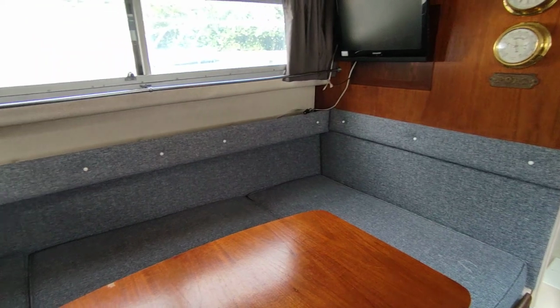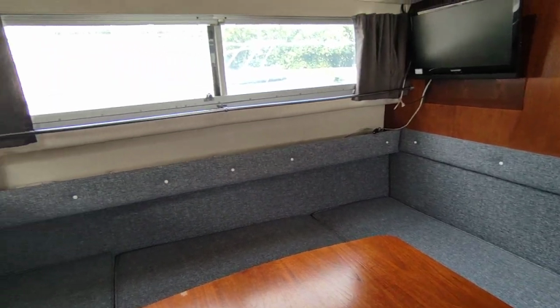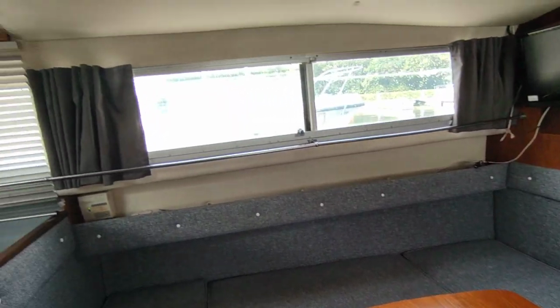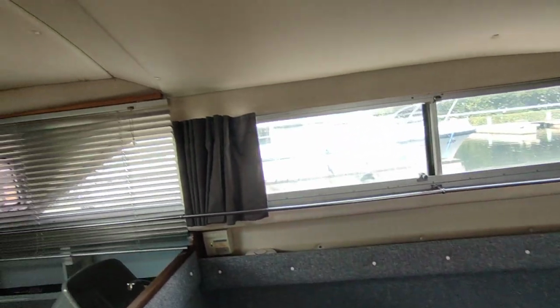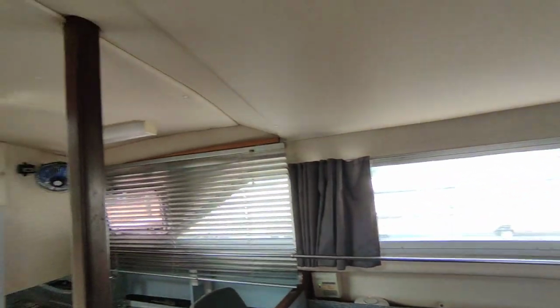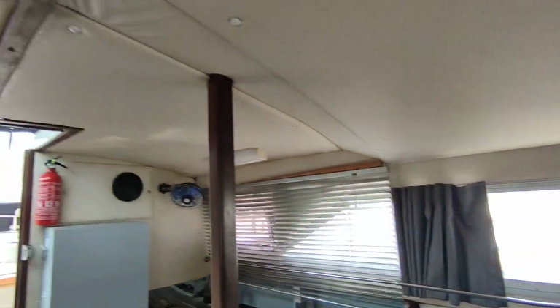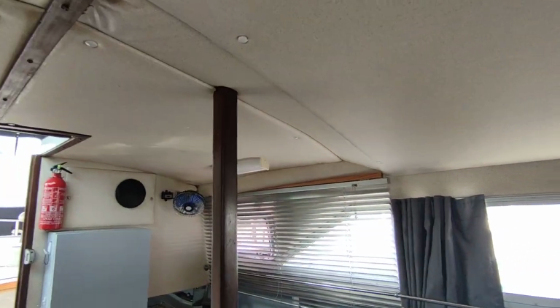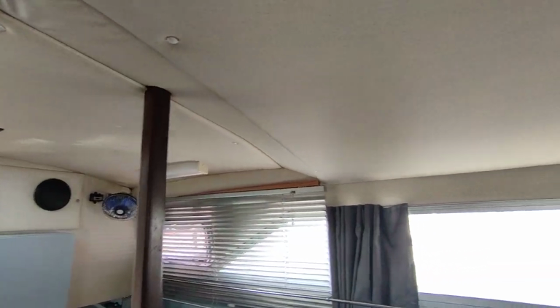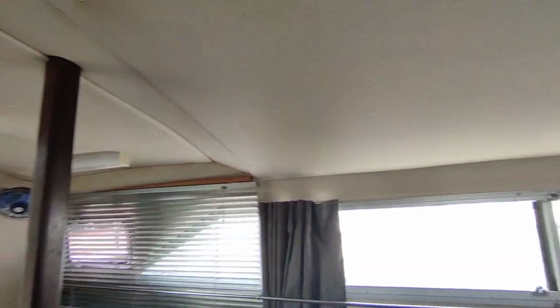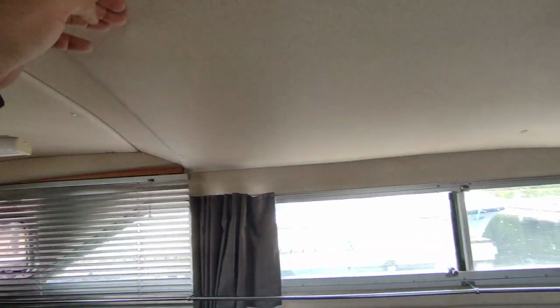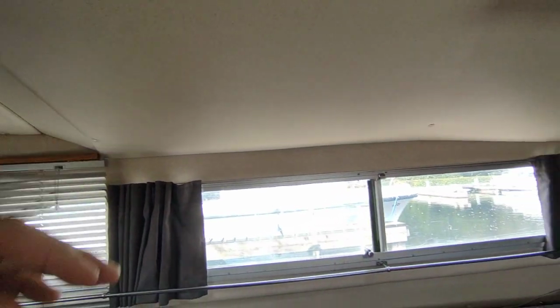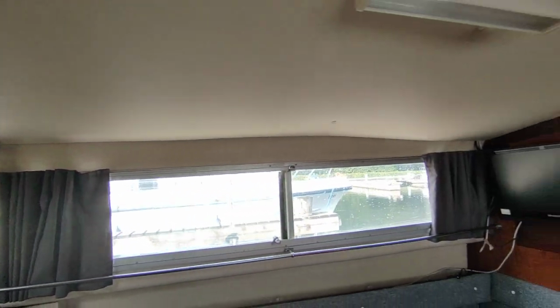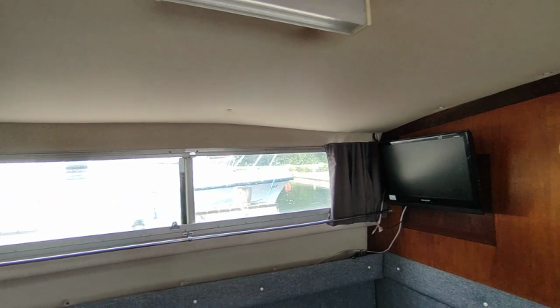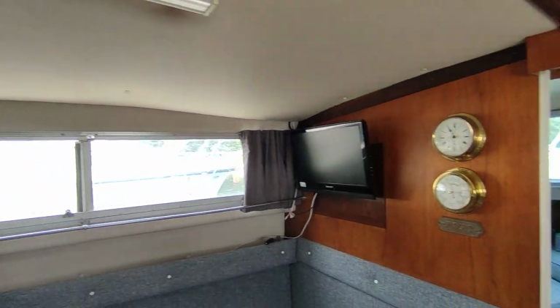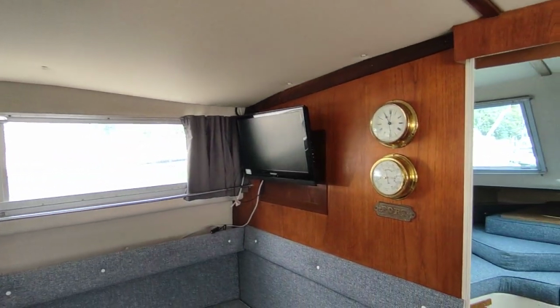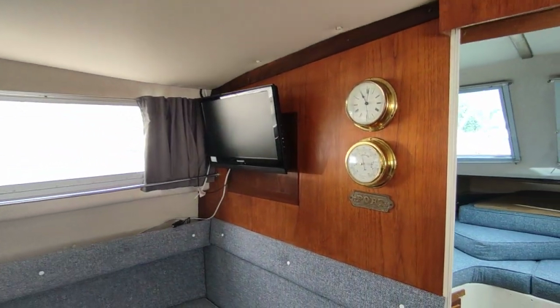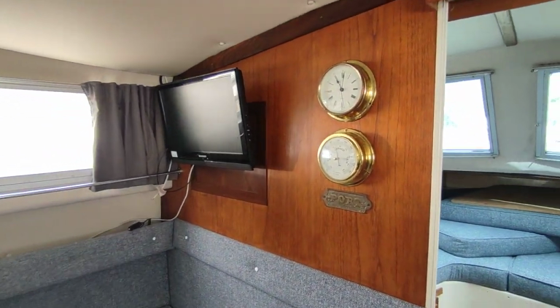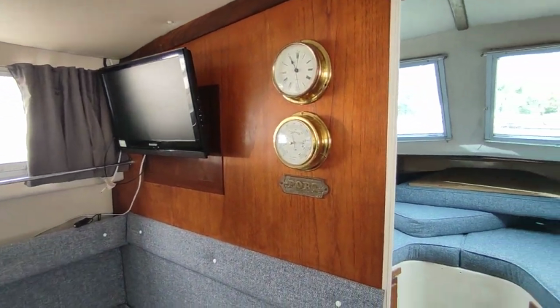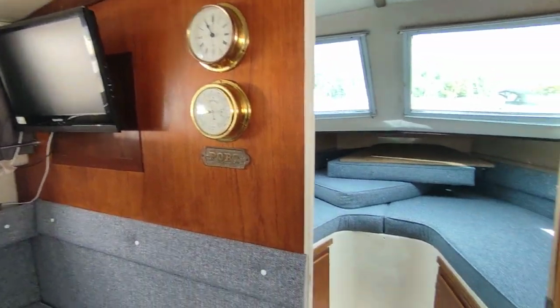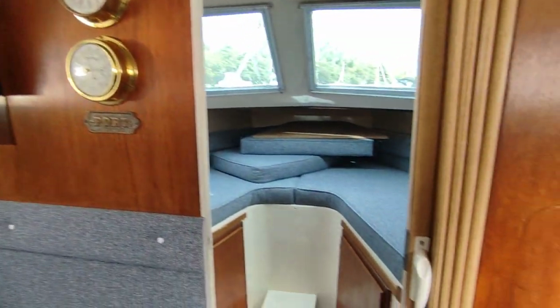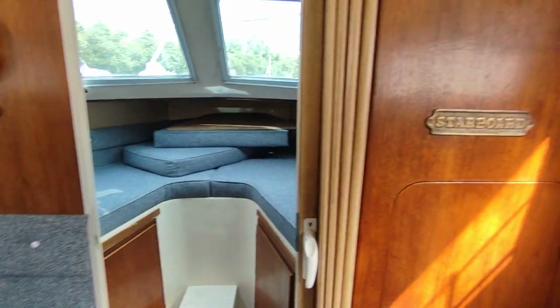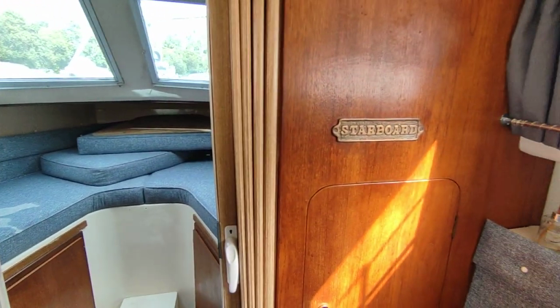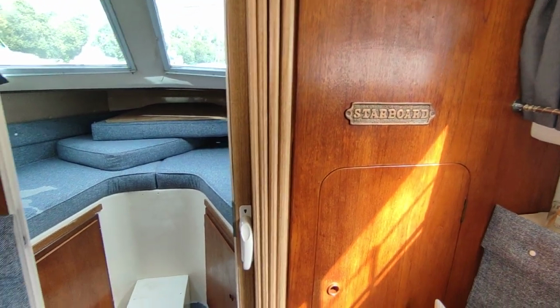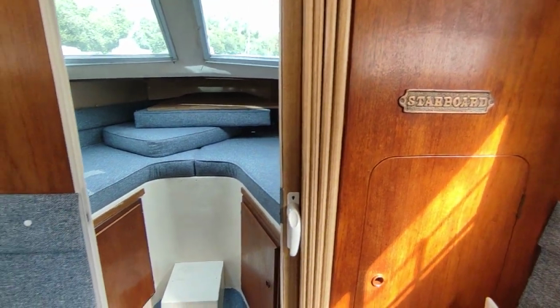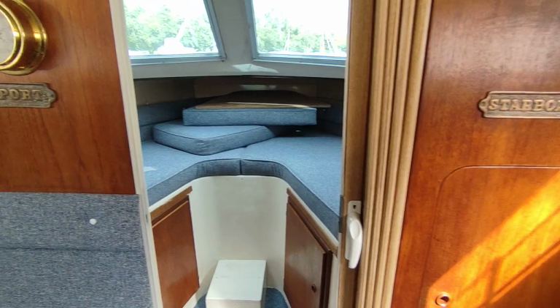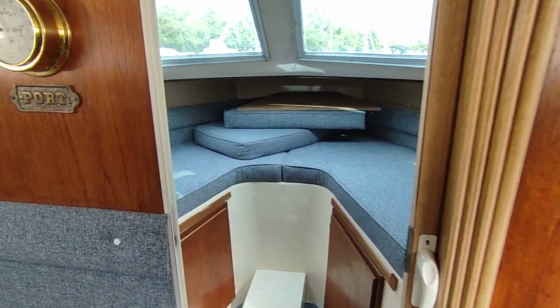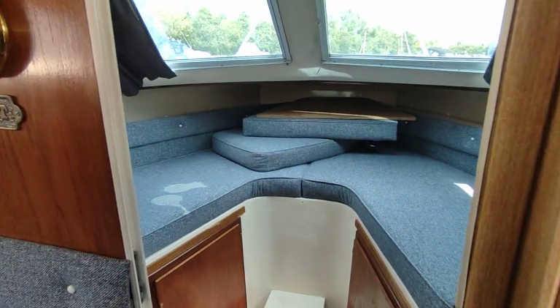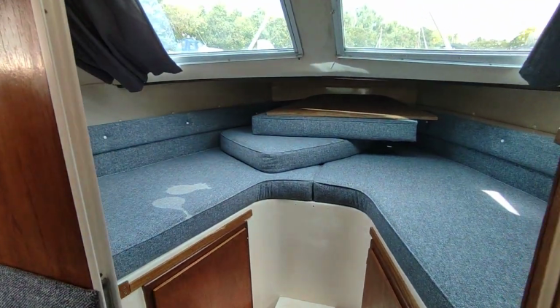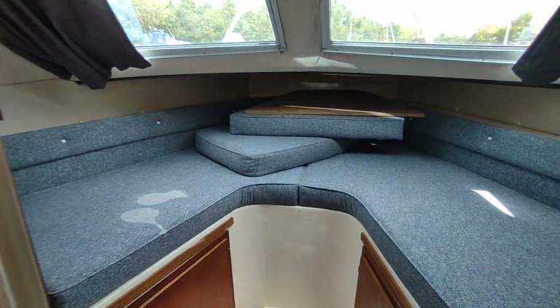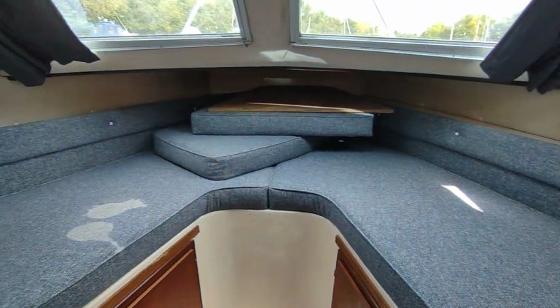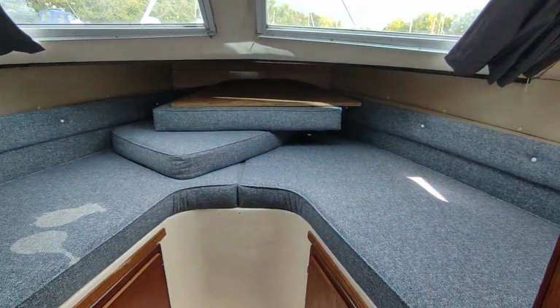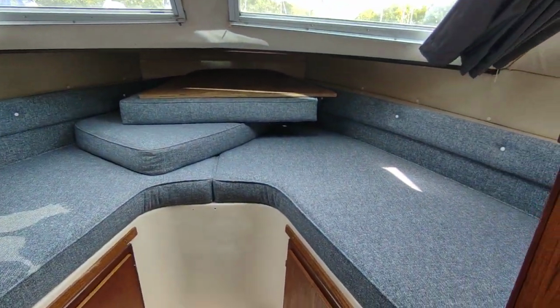No undue smells from the boat. Headlinings are all original and good. There's a television on the wall, and the woodwork is in perfectly acceptable, decent condition.